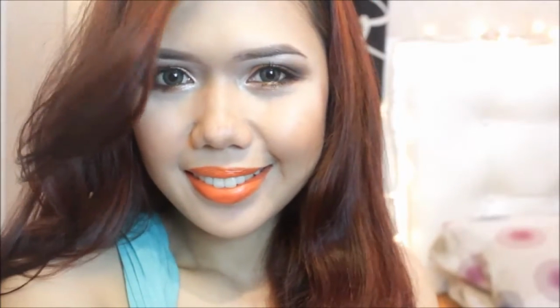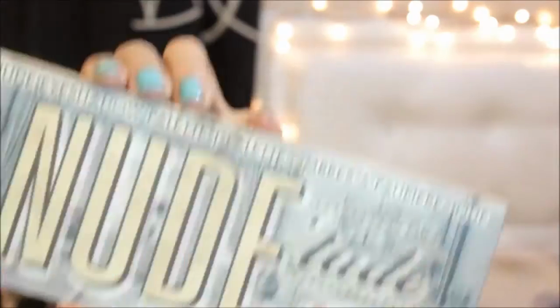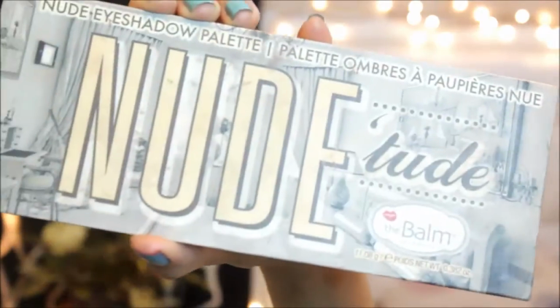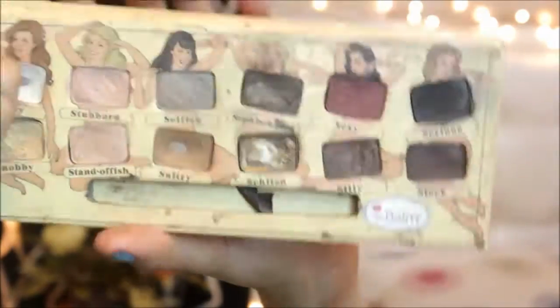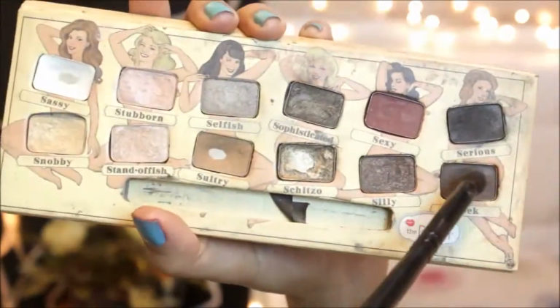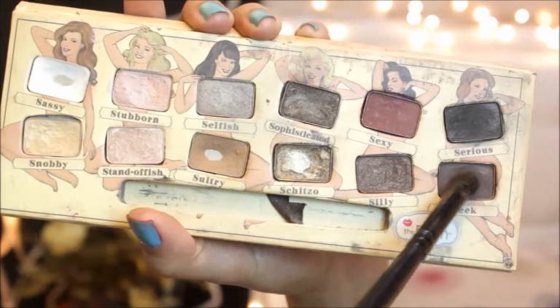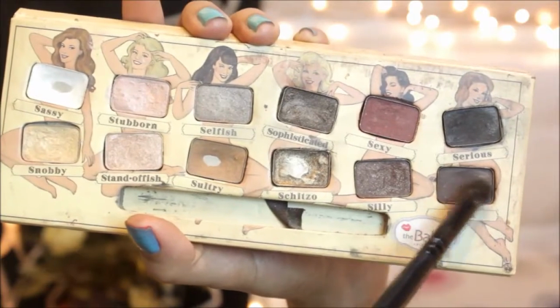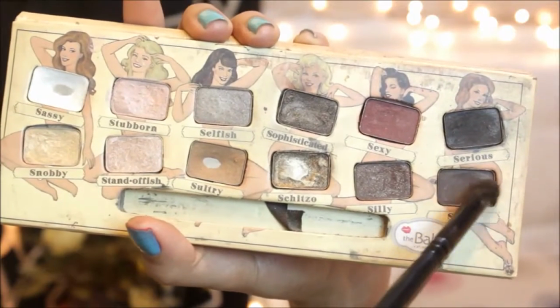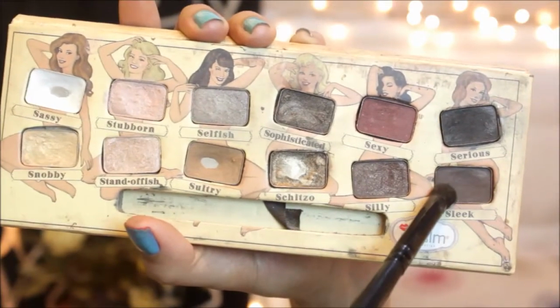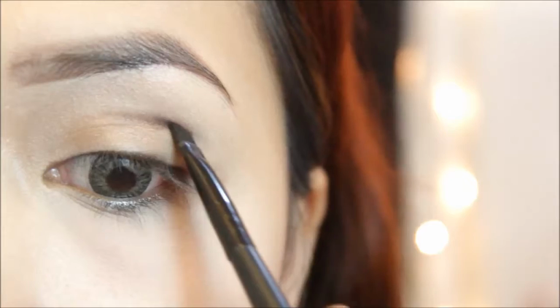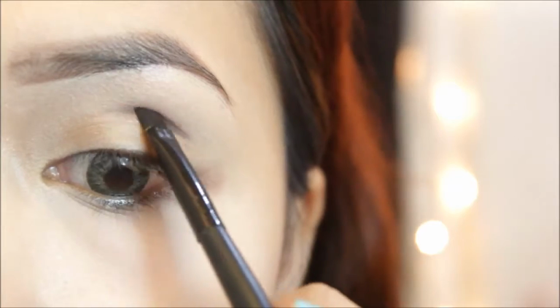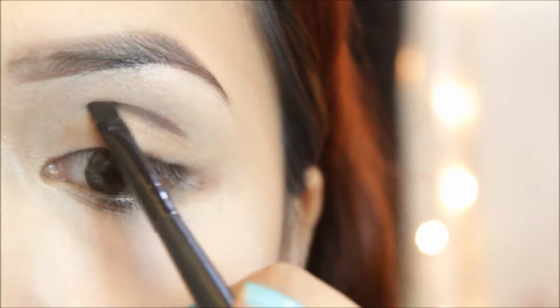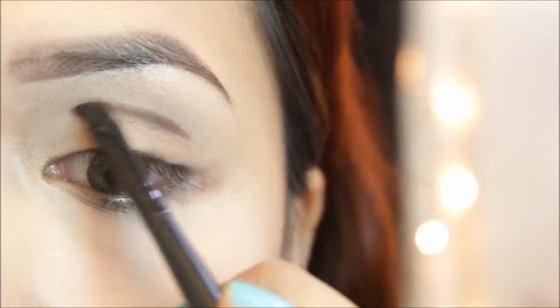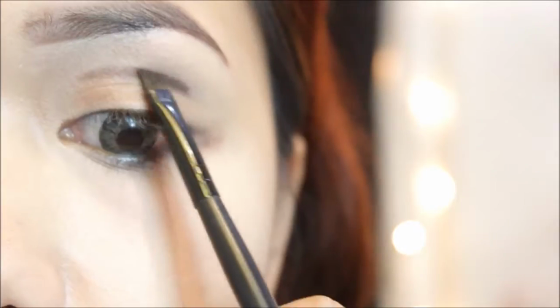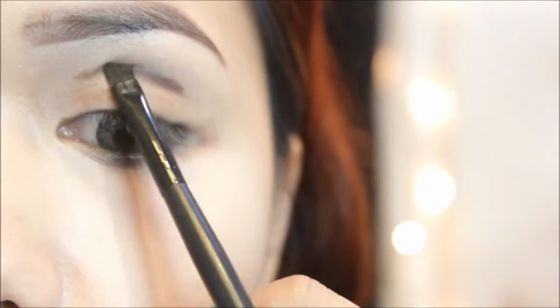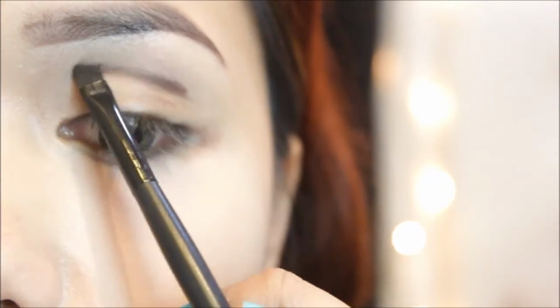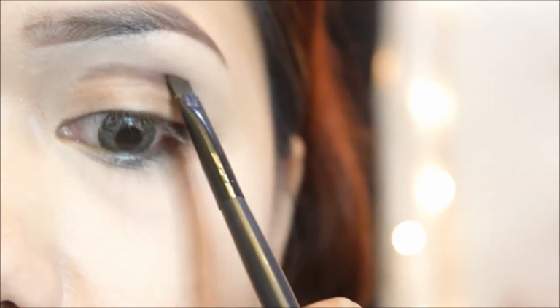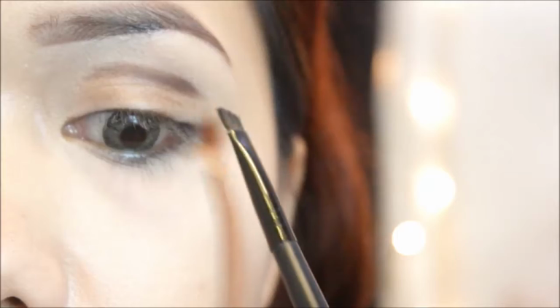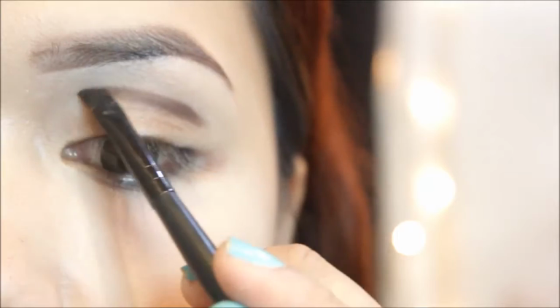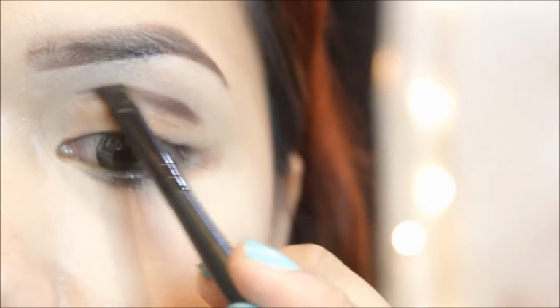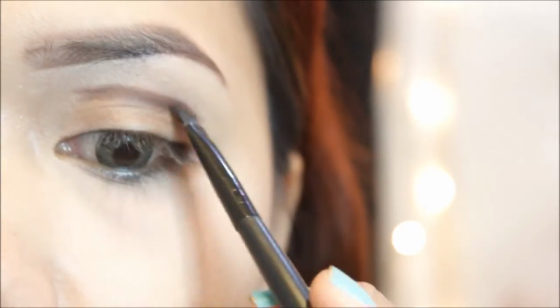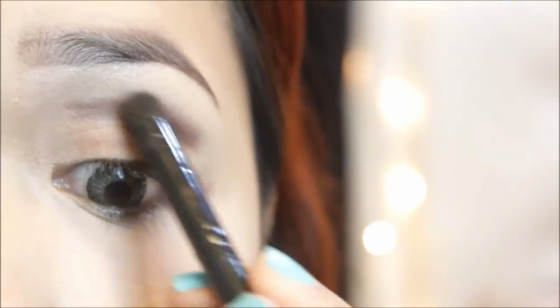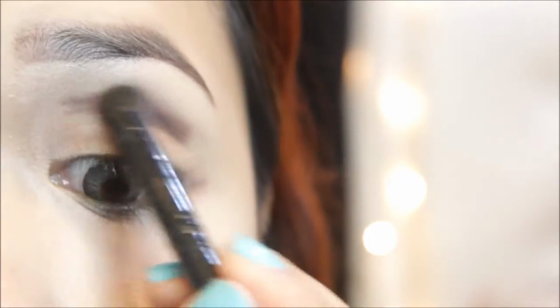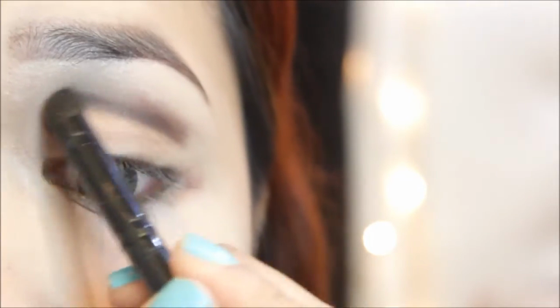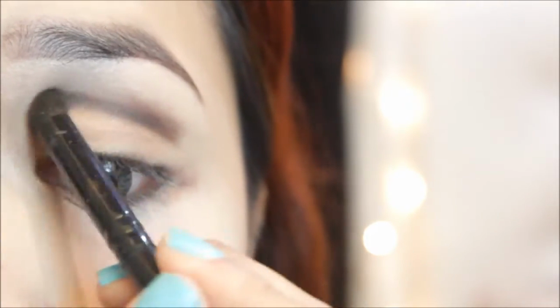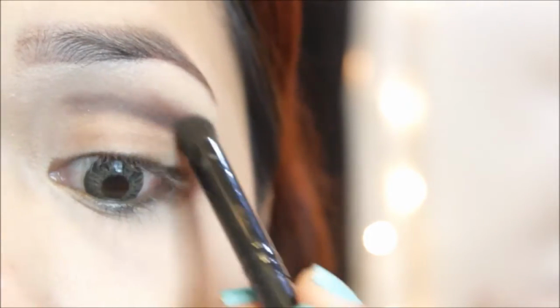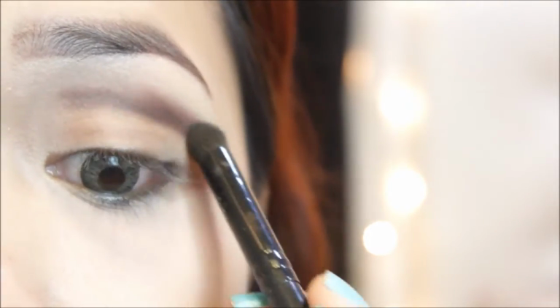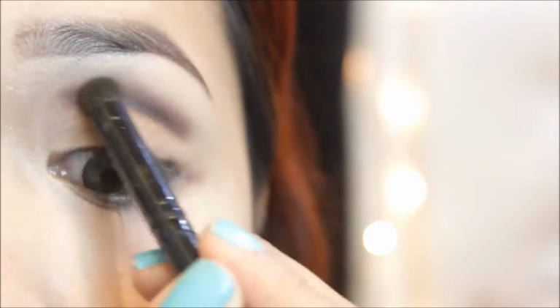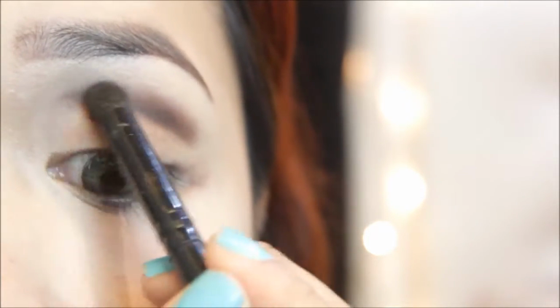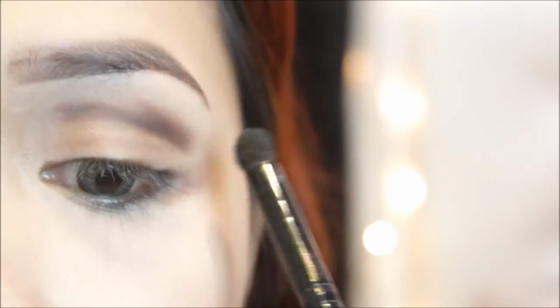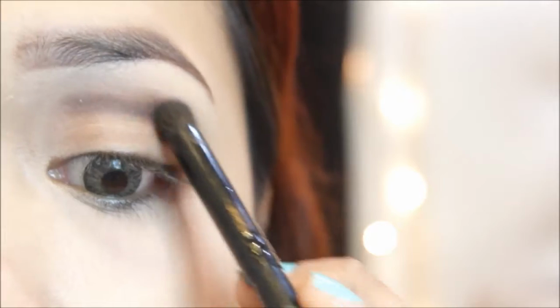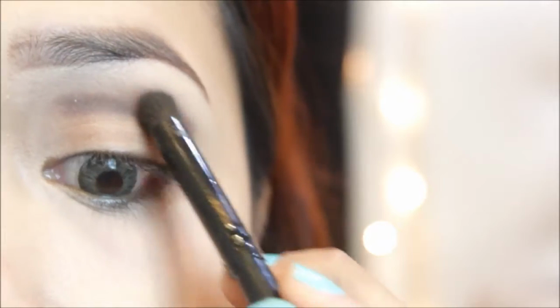My face and brows are already done. I'm outlining my crease using the Sleek palette and I'm blending it using my contour brush.